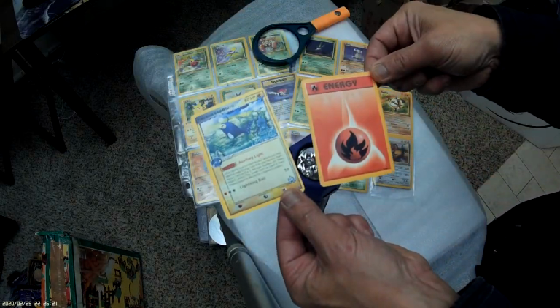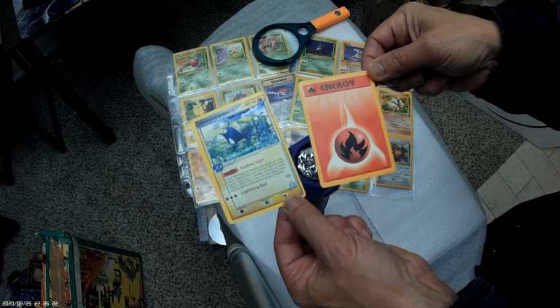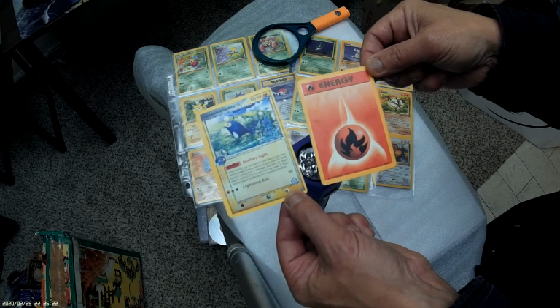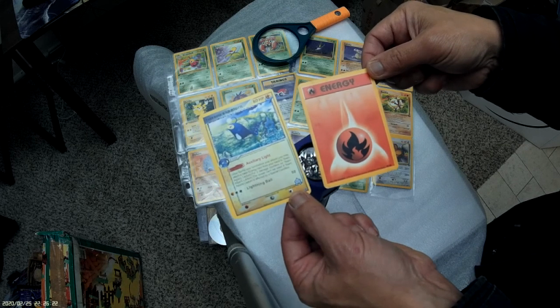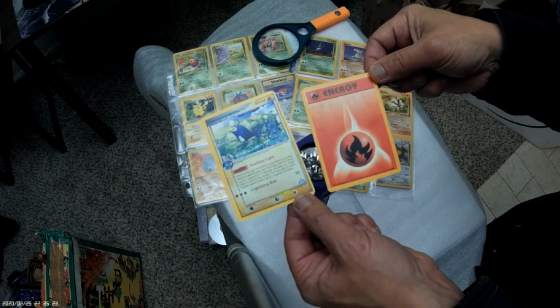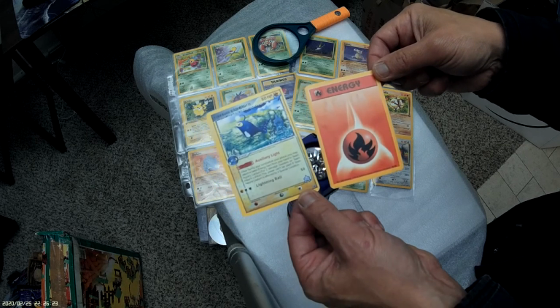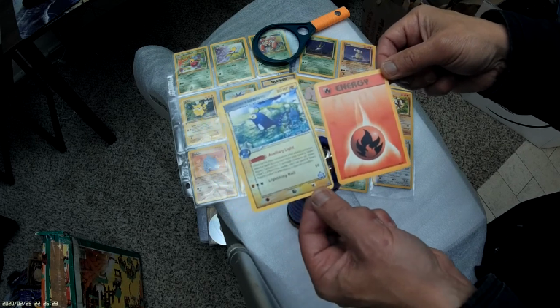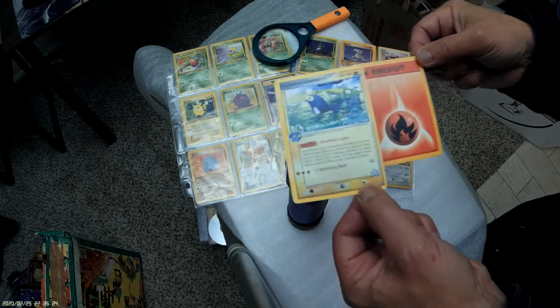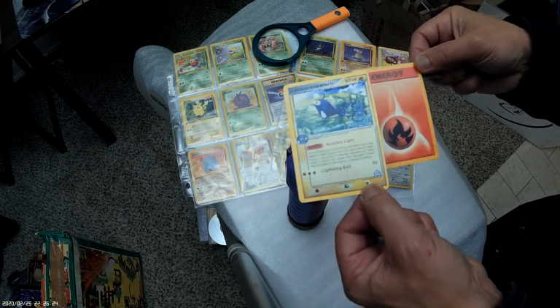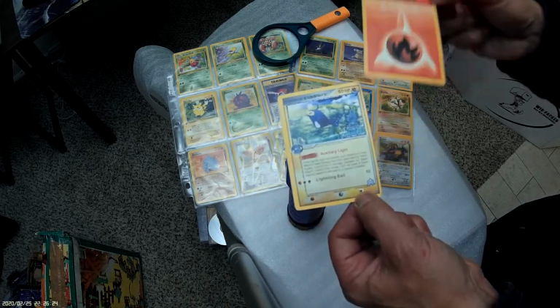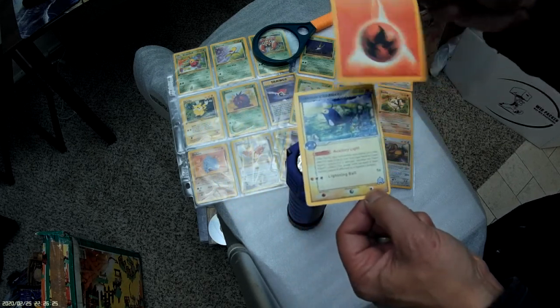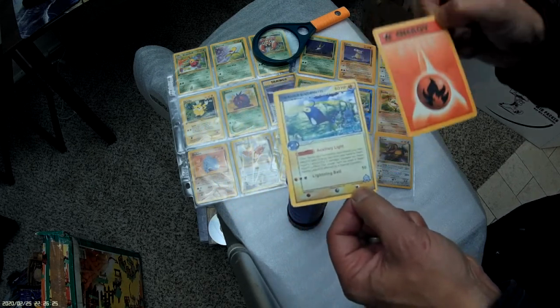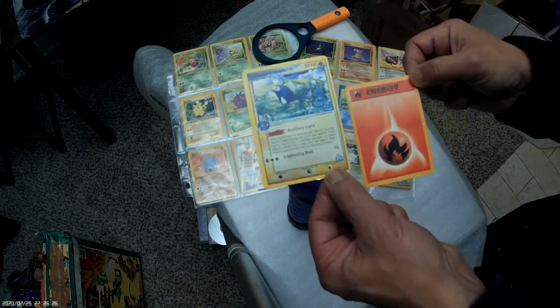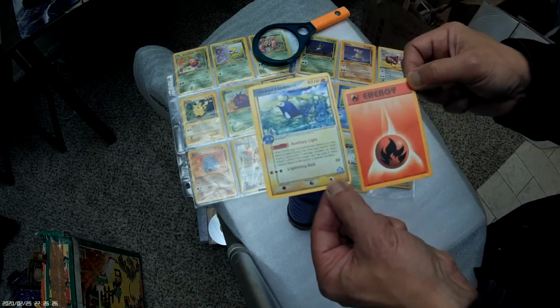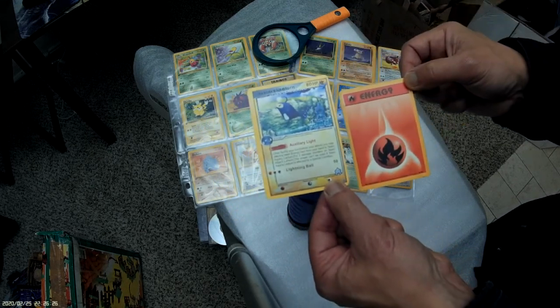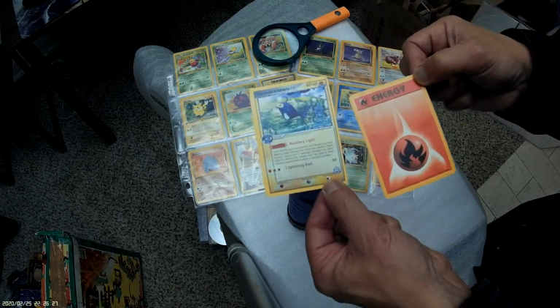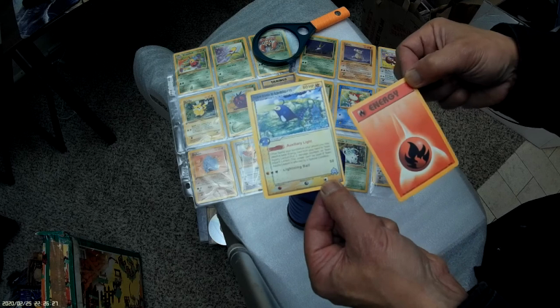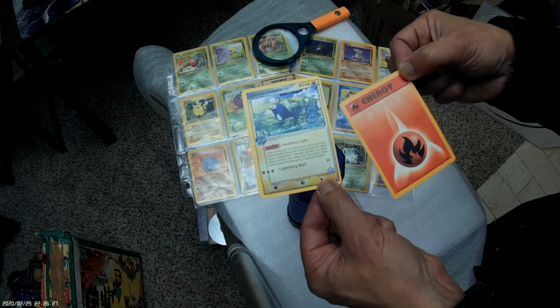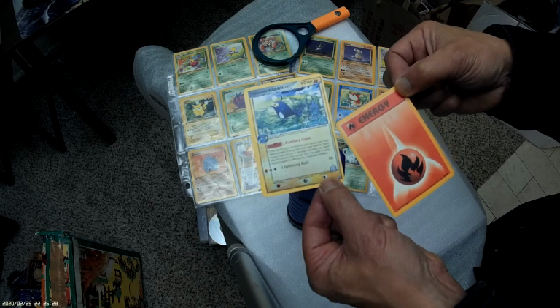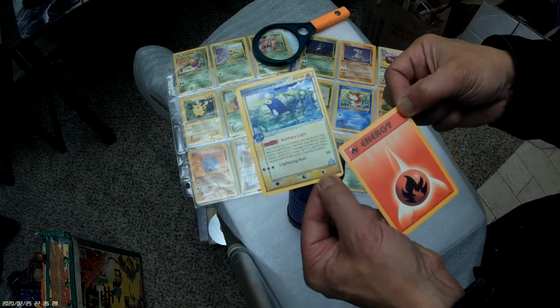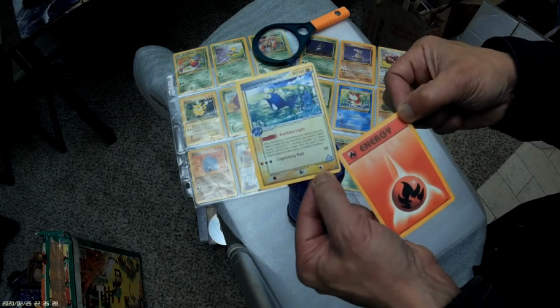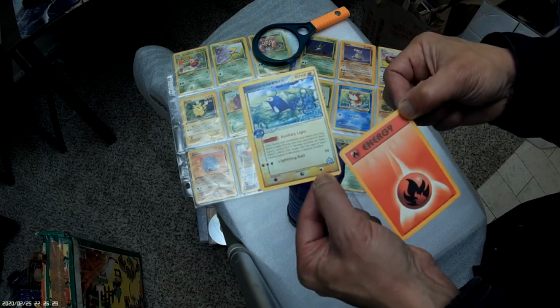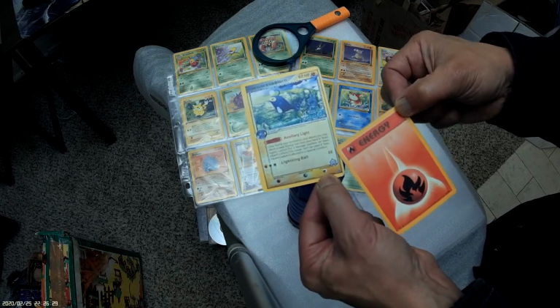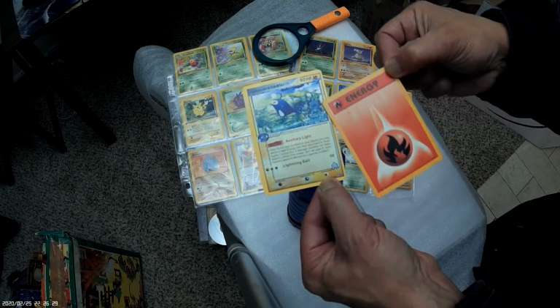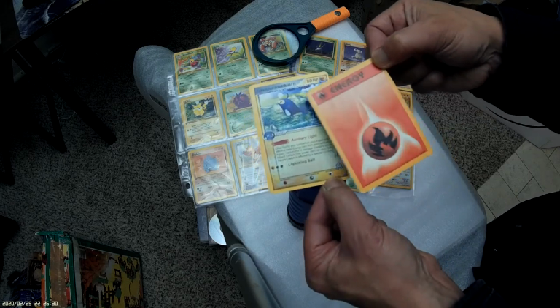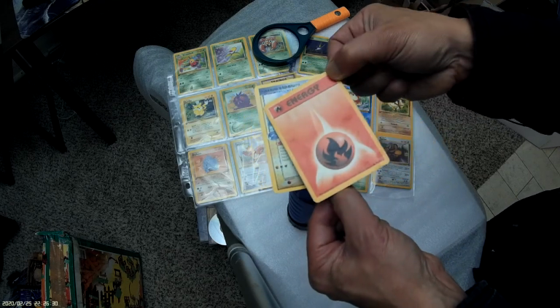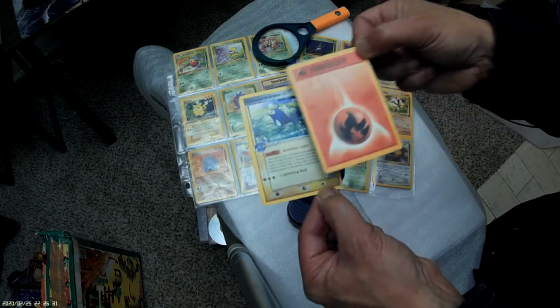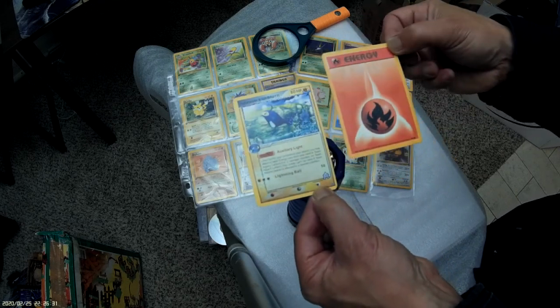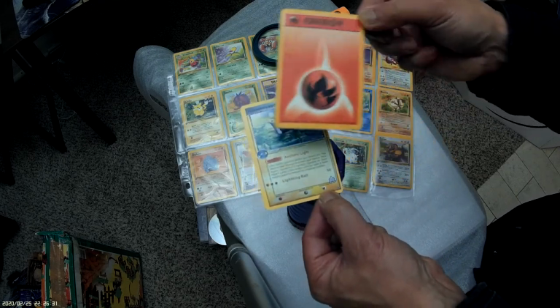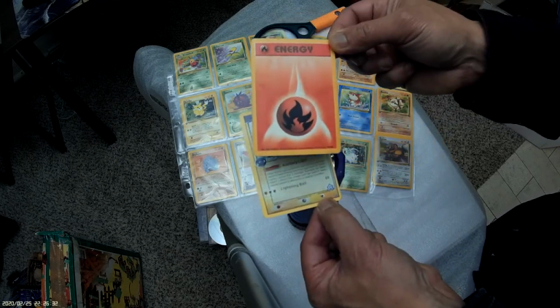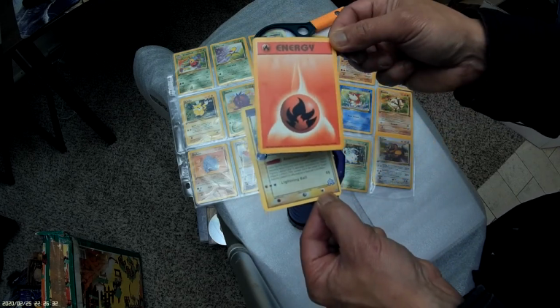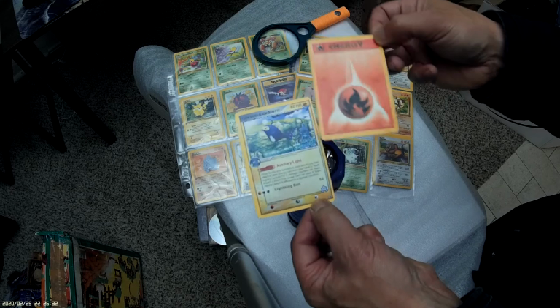The real one is on the right, the fake one is on the left. You can see the uneven borders on the fake one, whereas the real one has an even border.